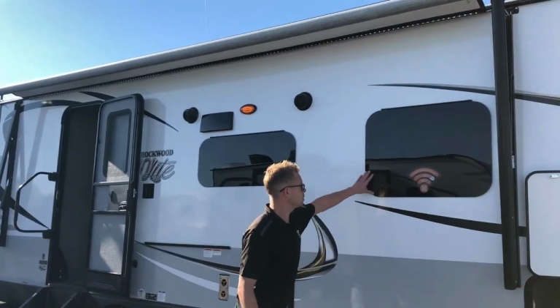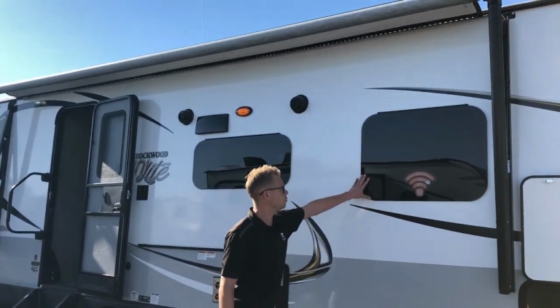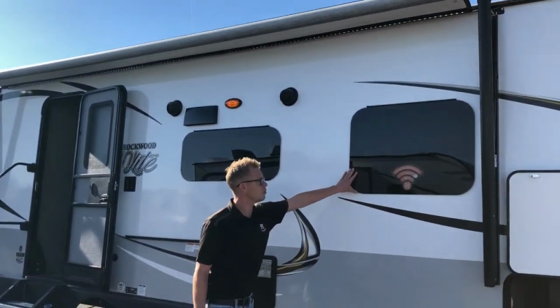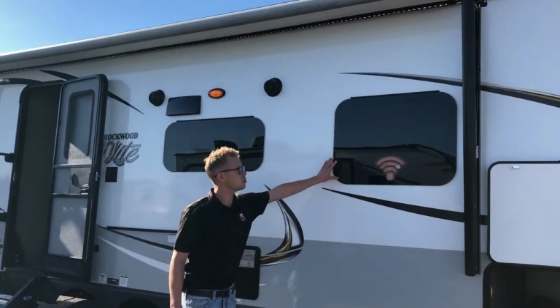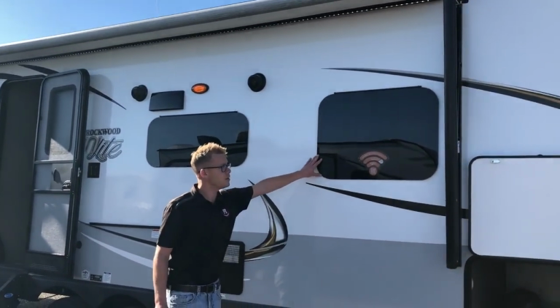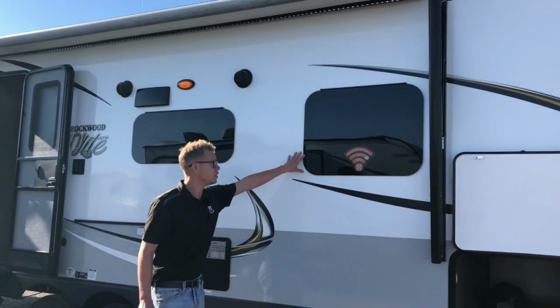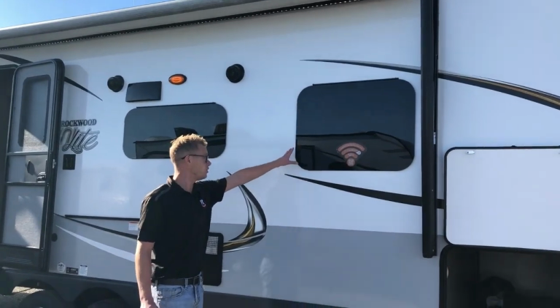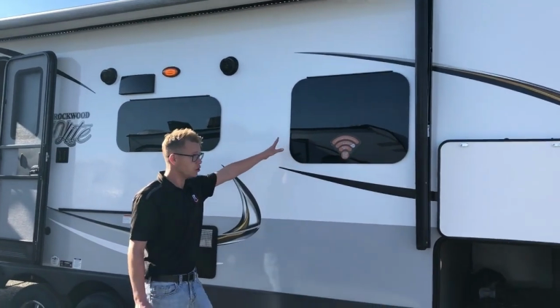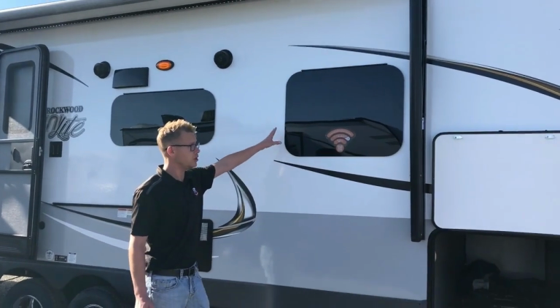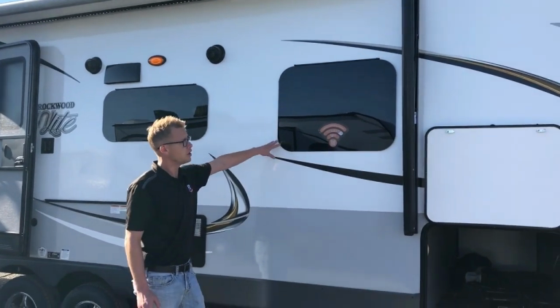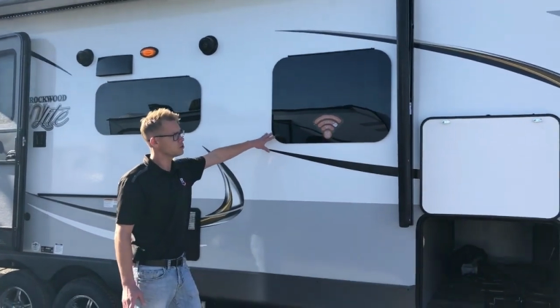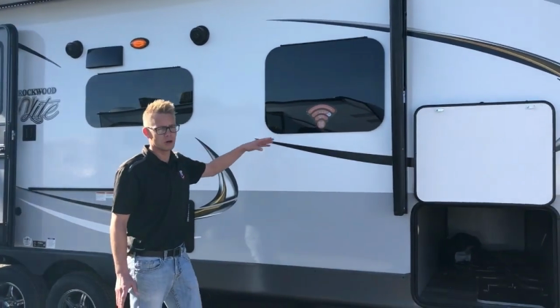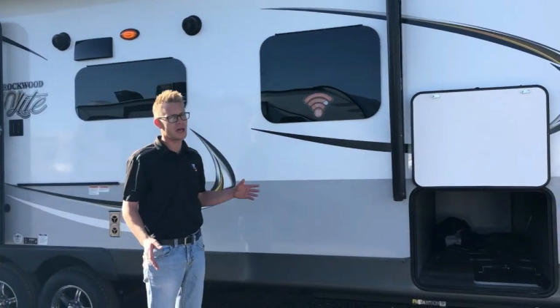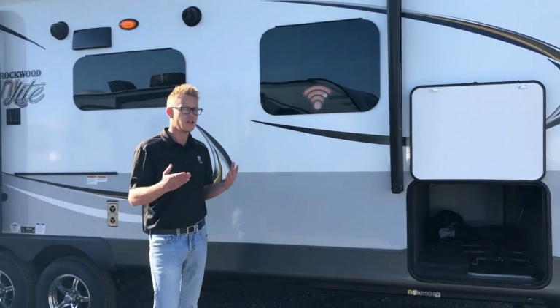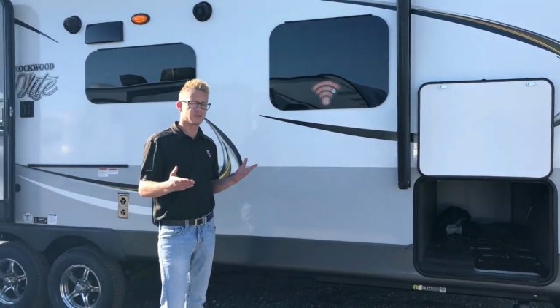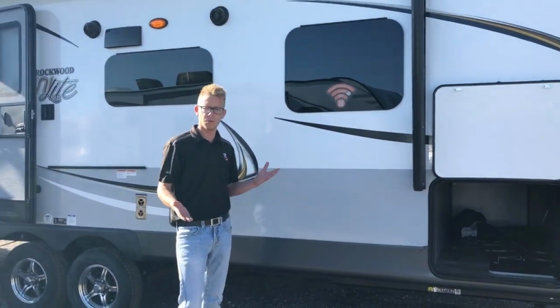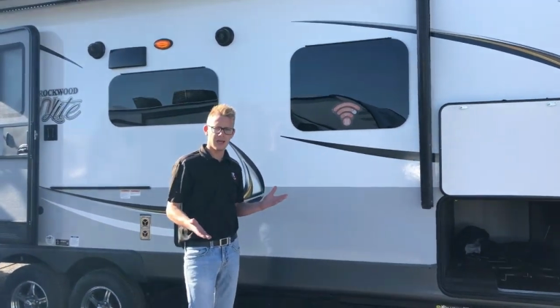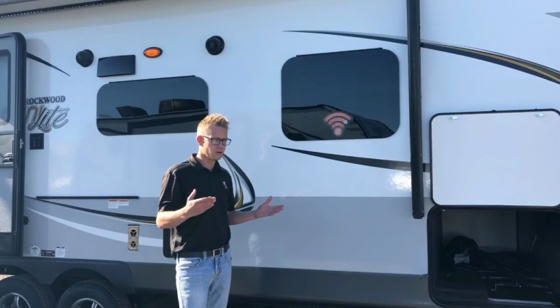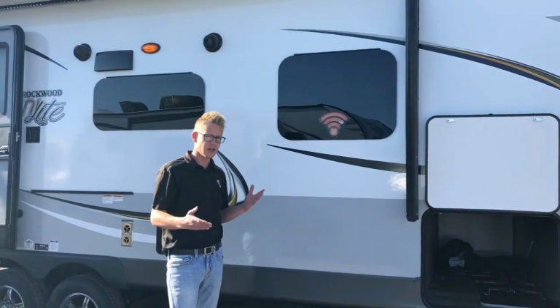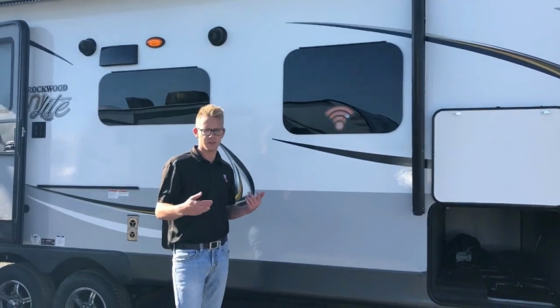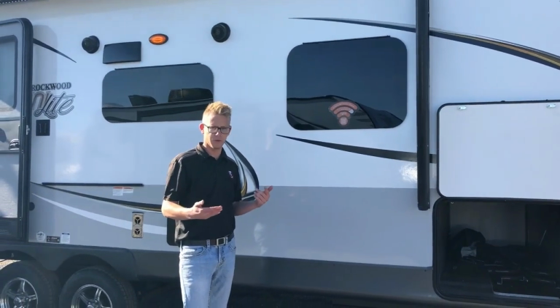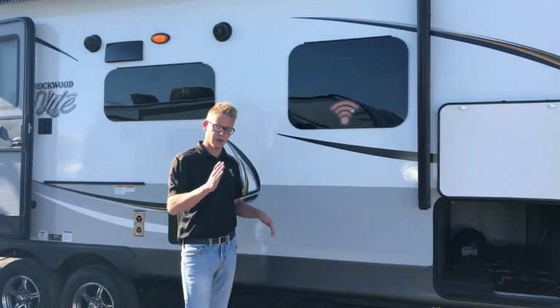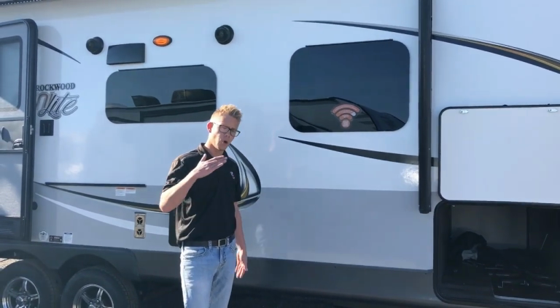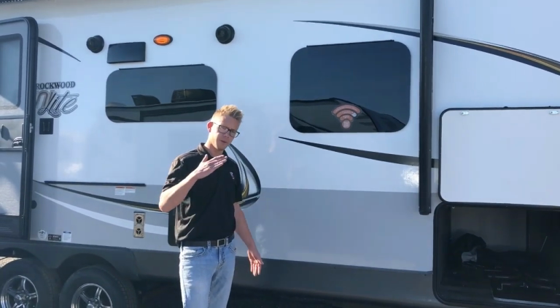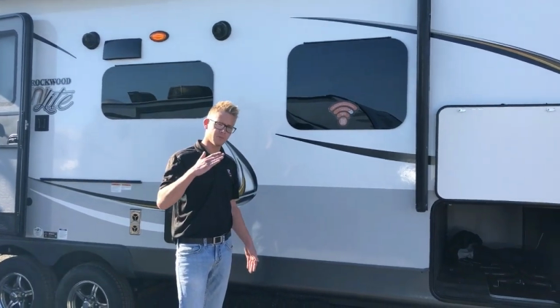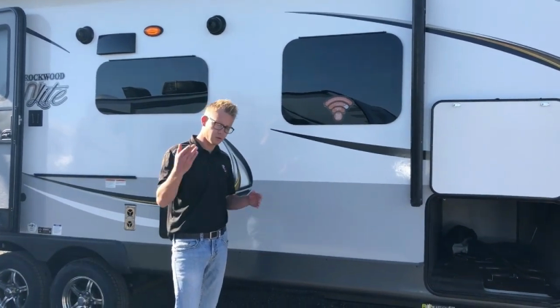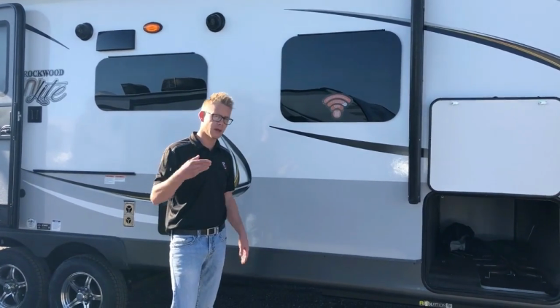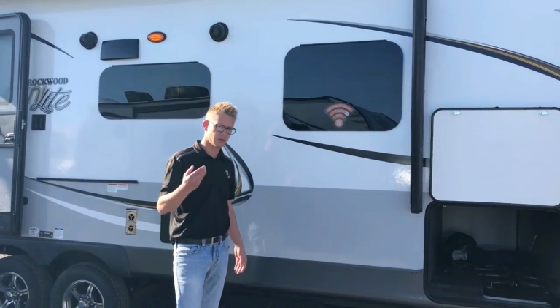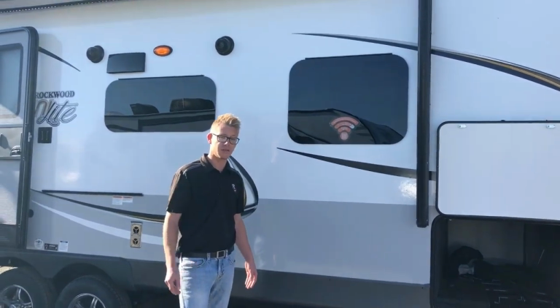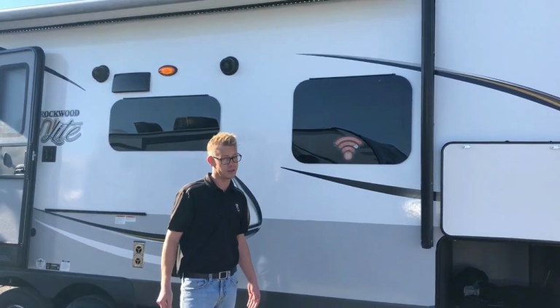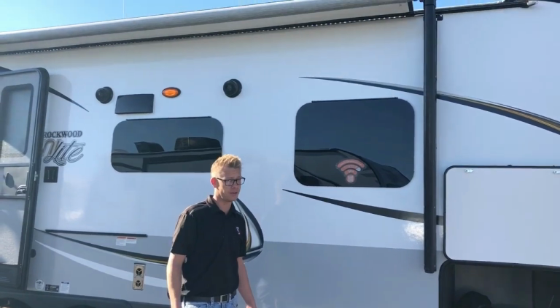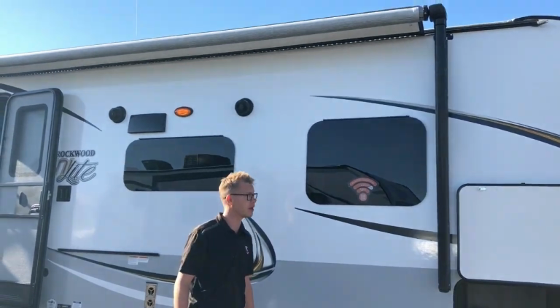Frameless bonded windows not only look great but are also functional — on a warm rainy day when you want airflow inside, they open from the bottom so you don't have to worry about moisture getting in.